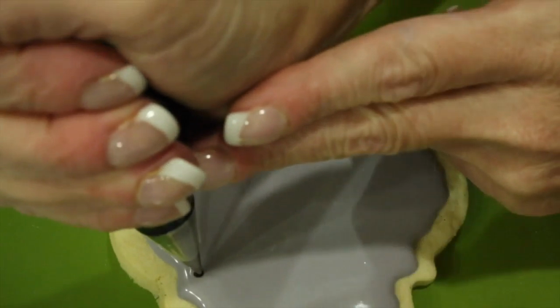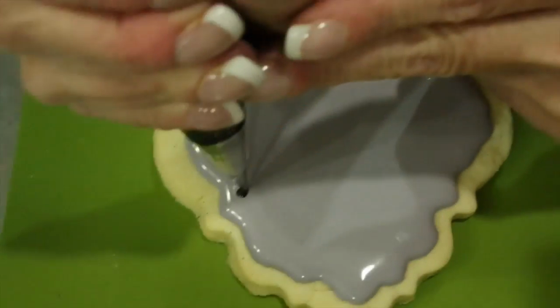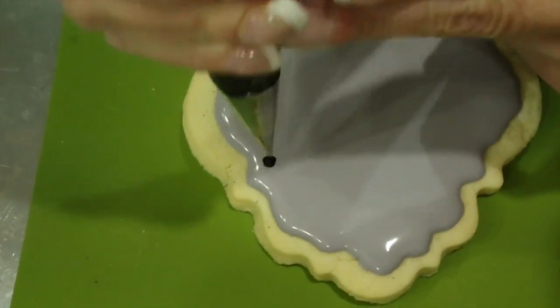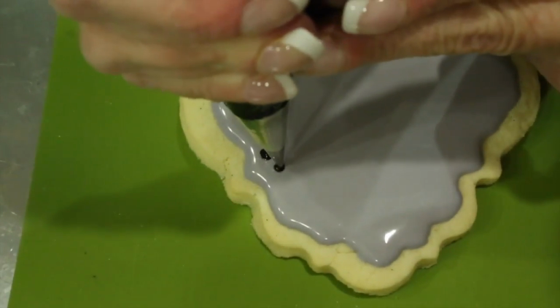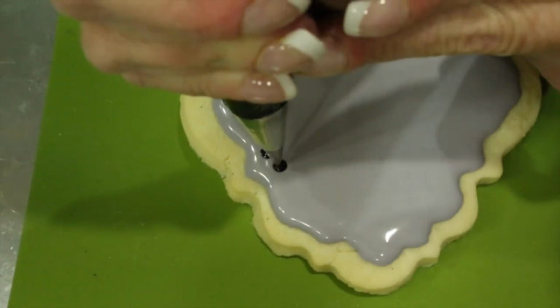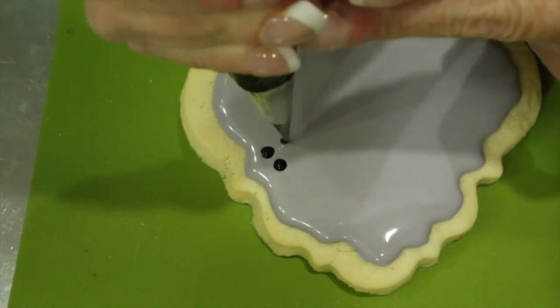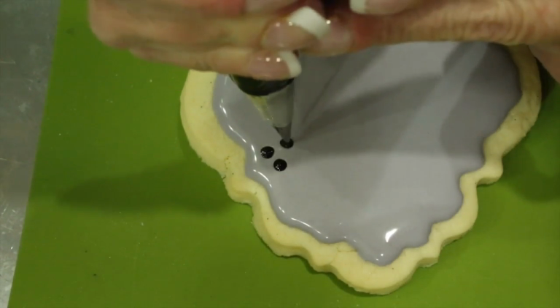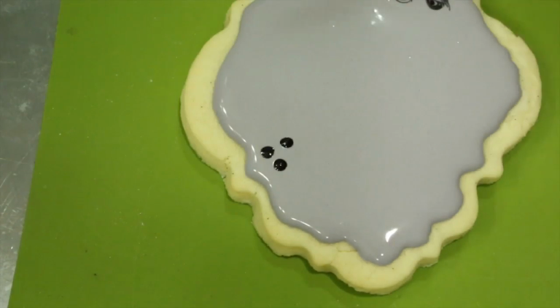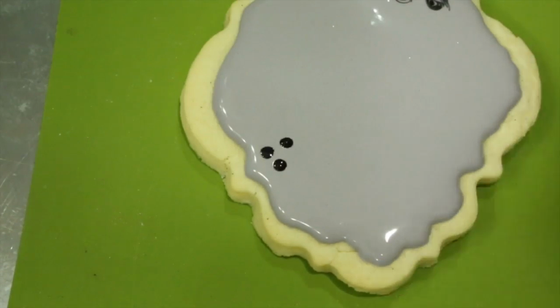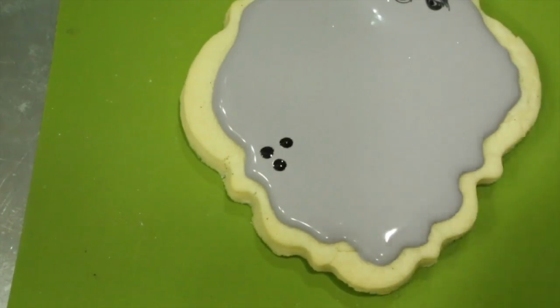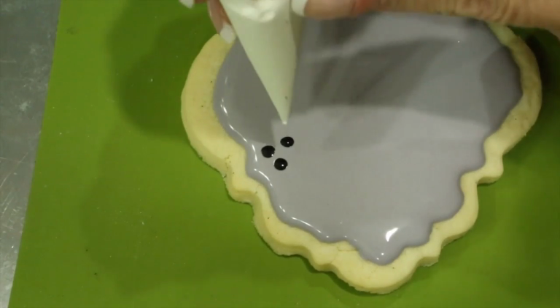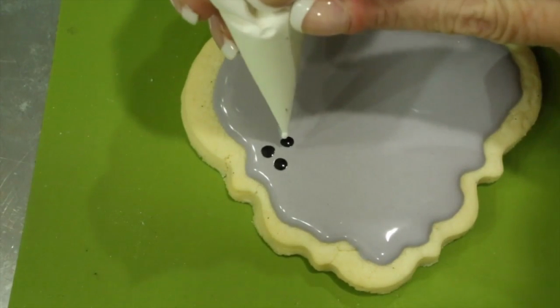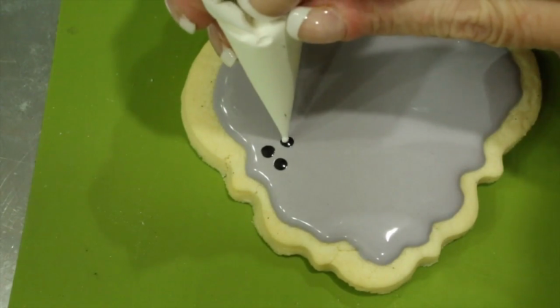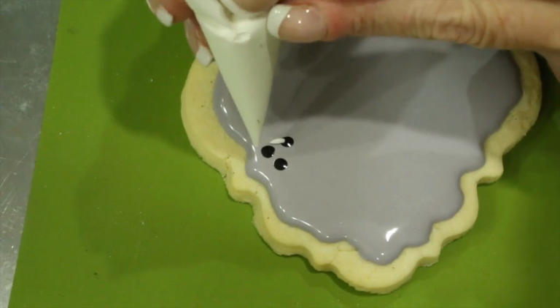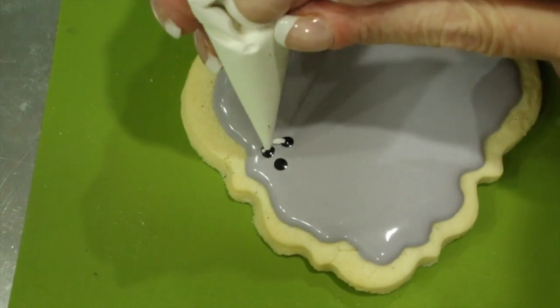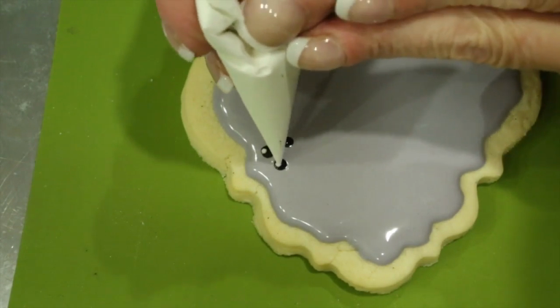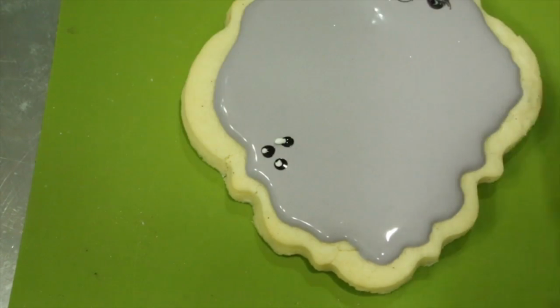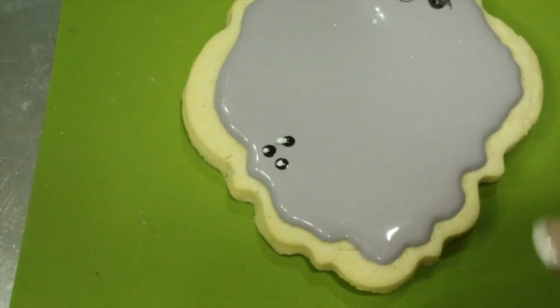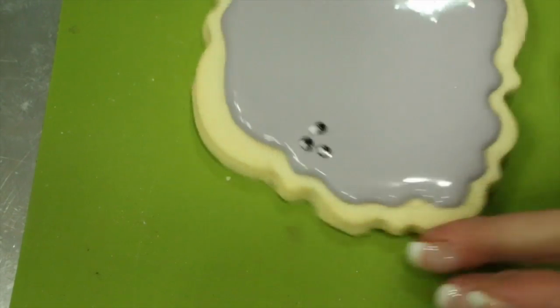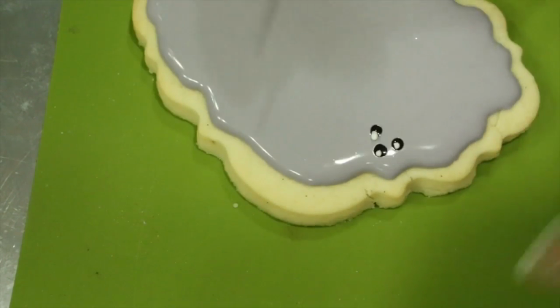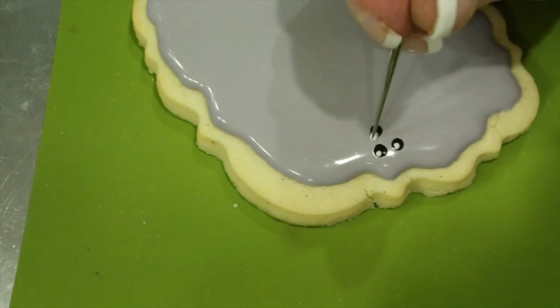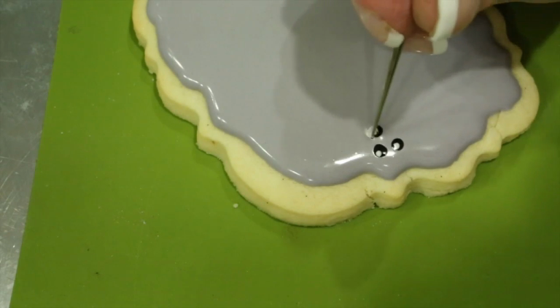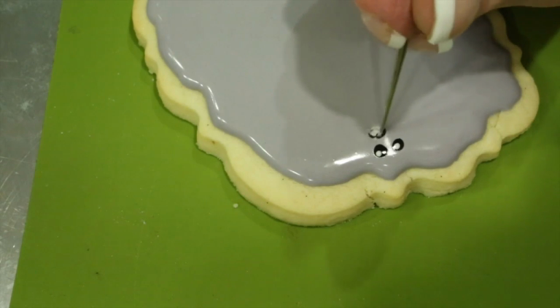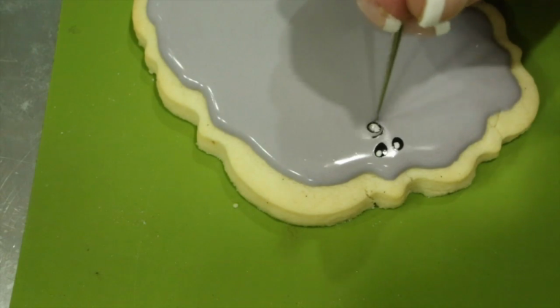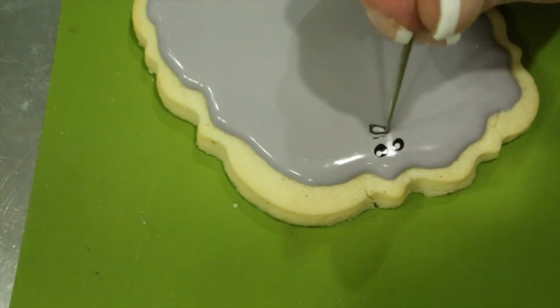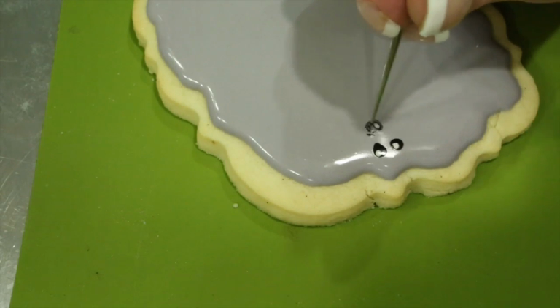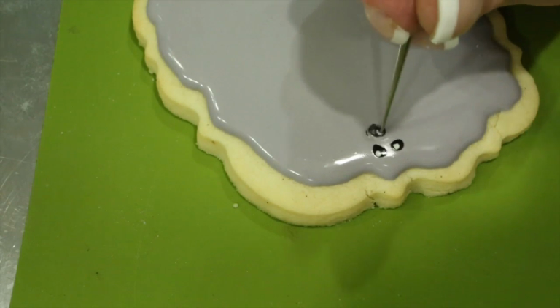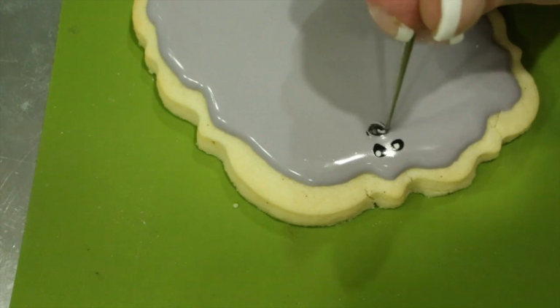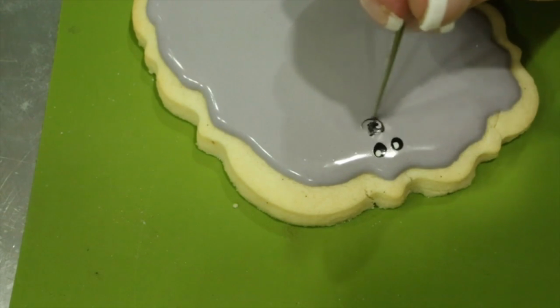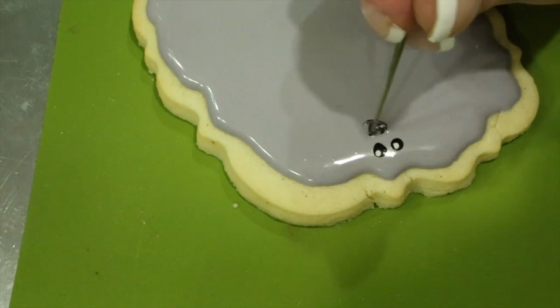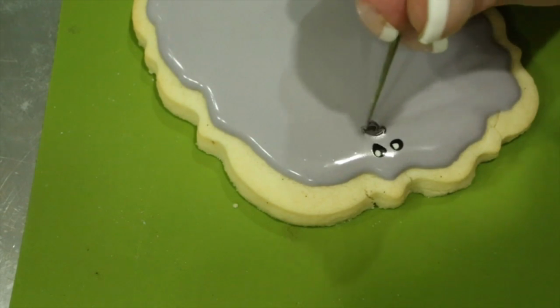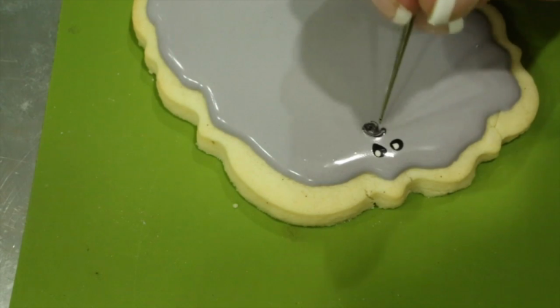Repeat on the other side of the cookie, just piping in some dots, adding a small amount of white with a parchment cone with a very small hole. Taking your scriber tool, start swirling it around and then drawing out your petals.